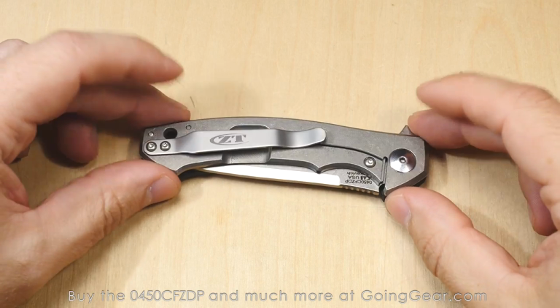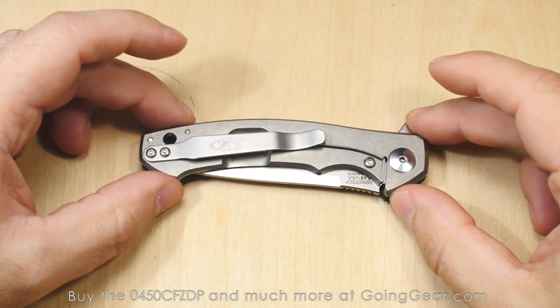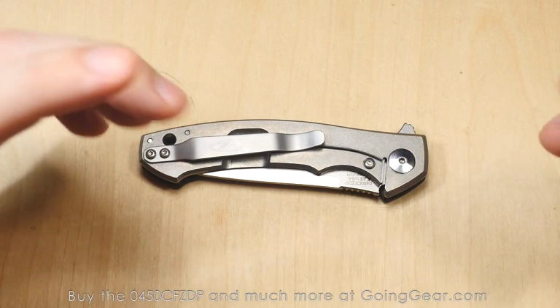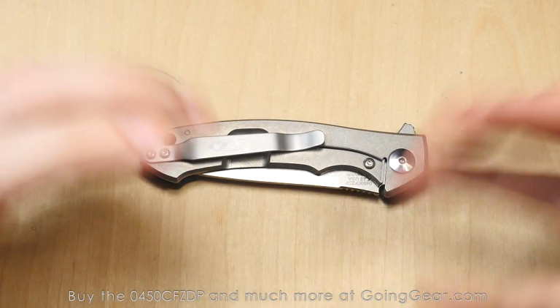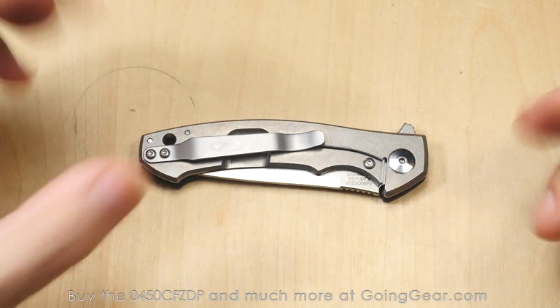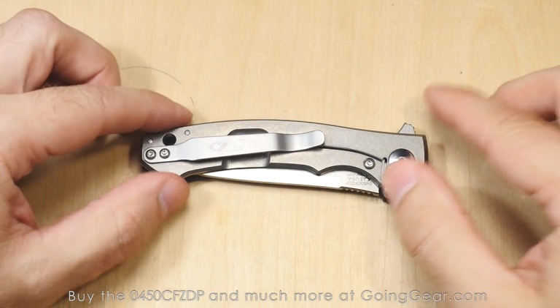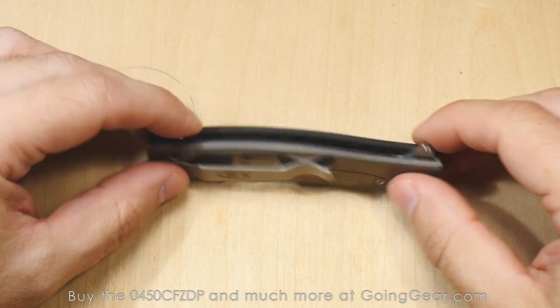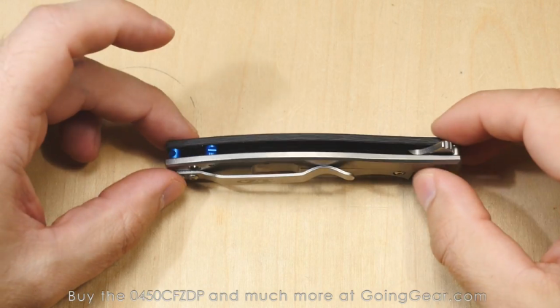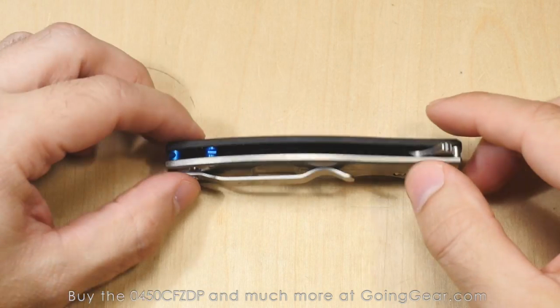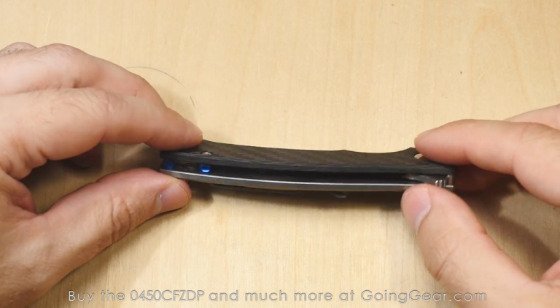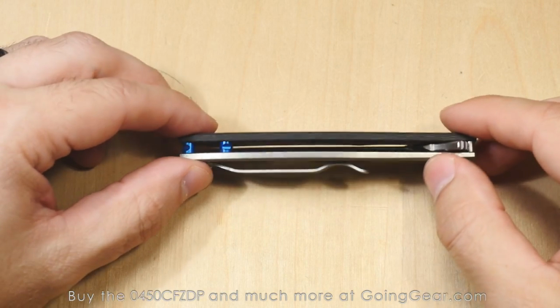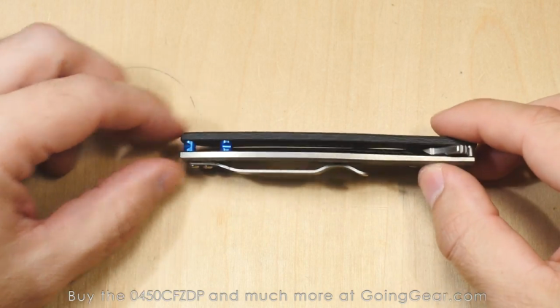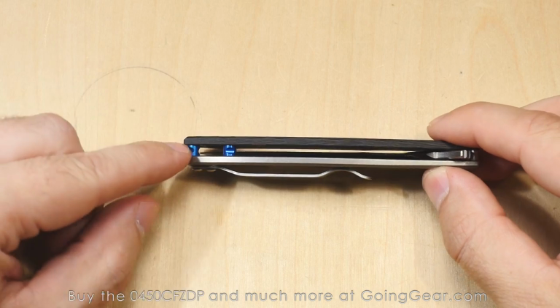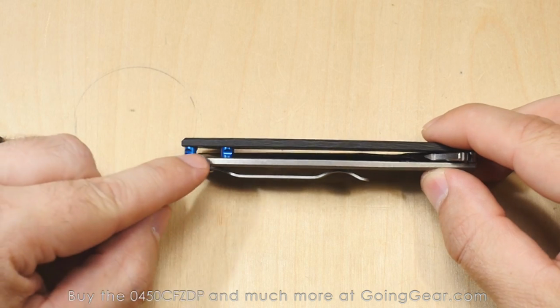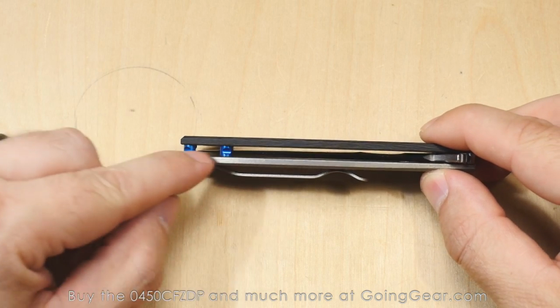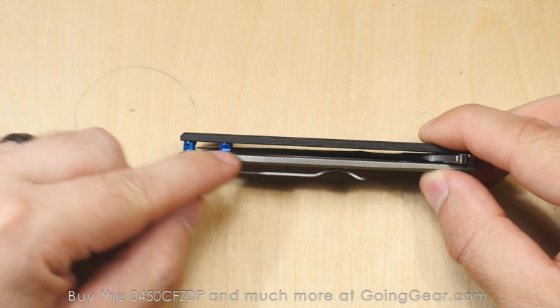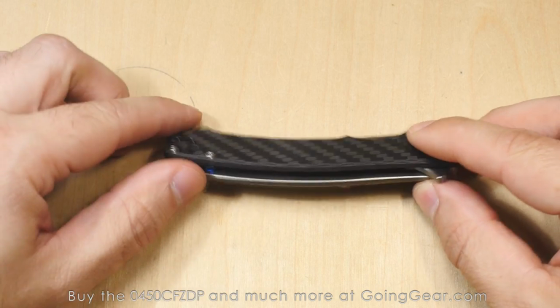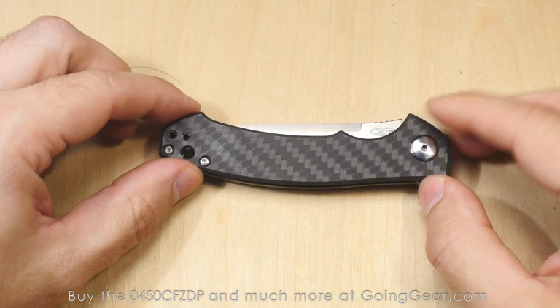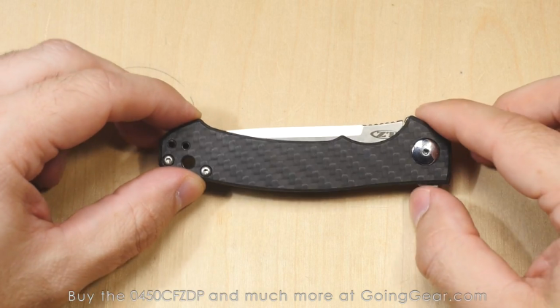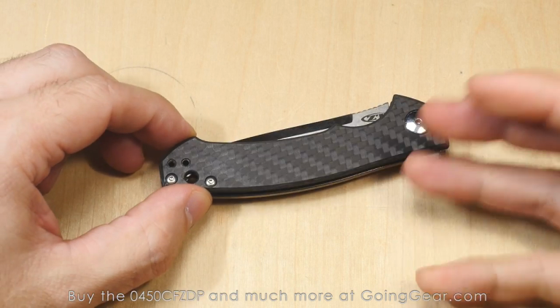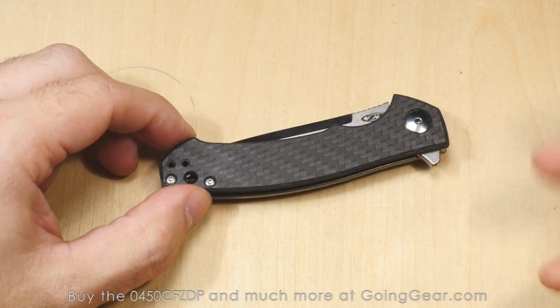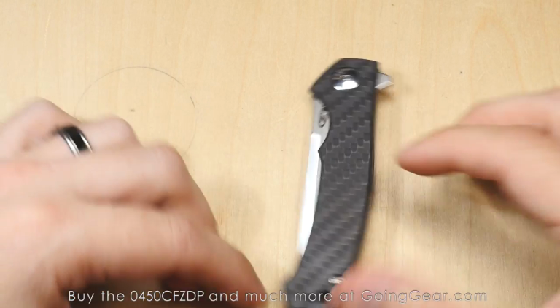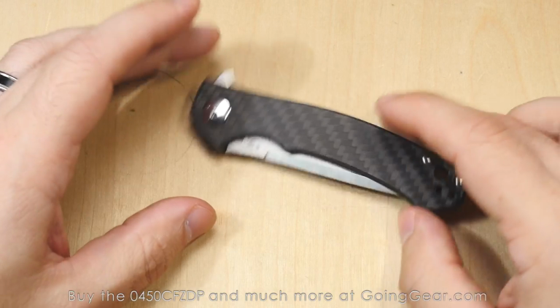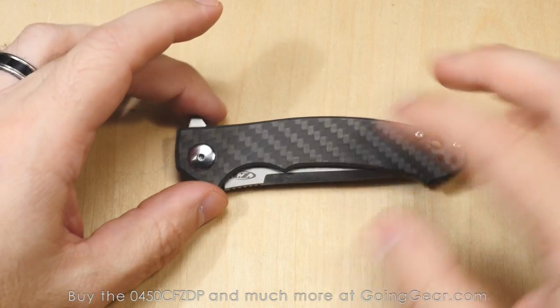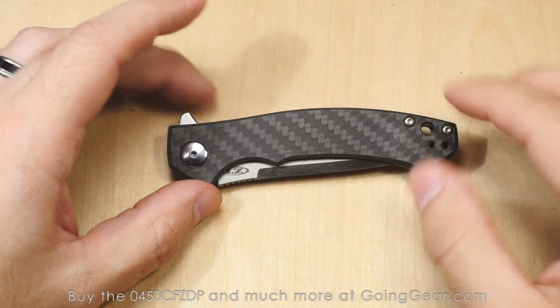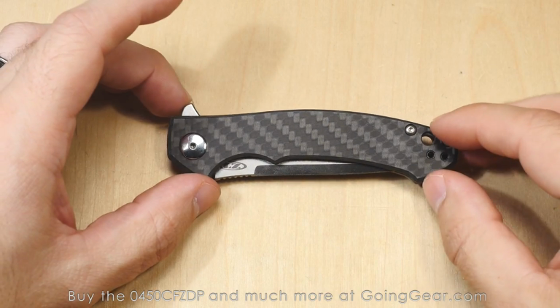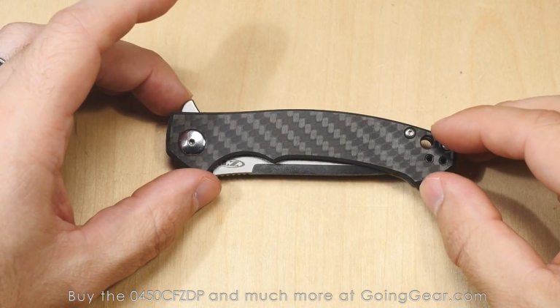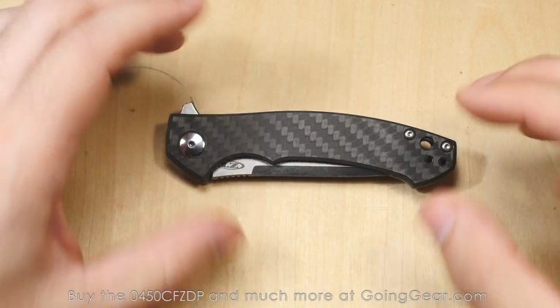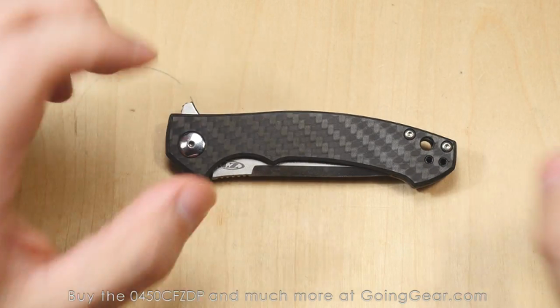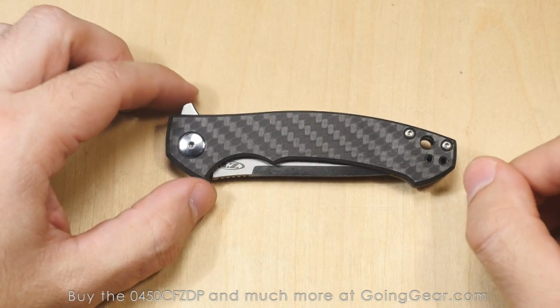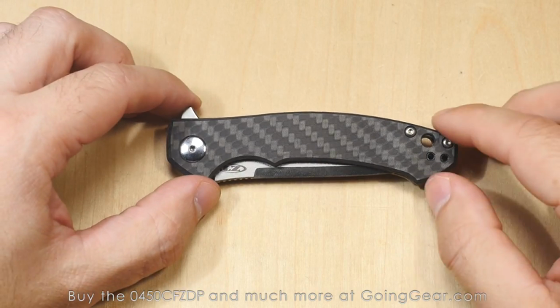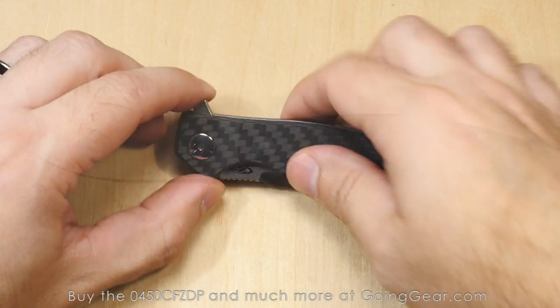So when it came in, my expectations were absolutely met, maybe even exceeded. They put some nice little touches, like the blue backspacers on there. And then the two-tone finish that they have on the blade. They just did a great, great job on this.